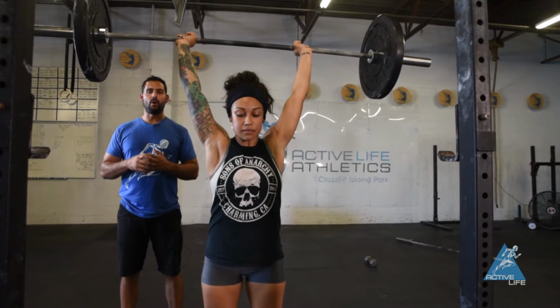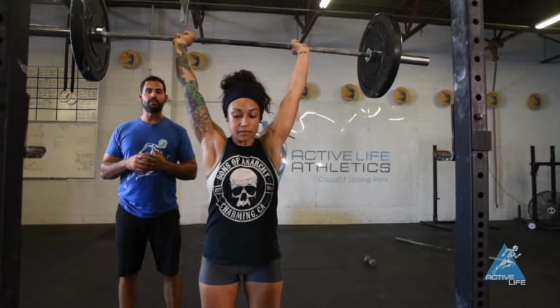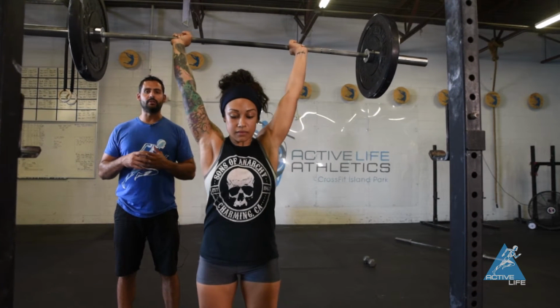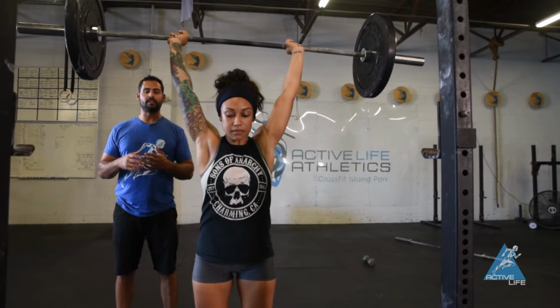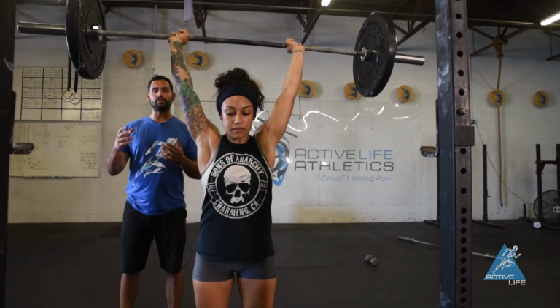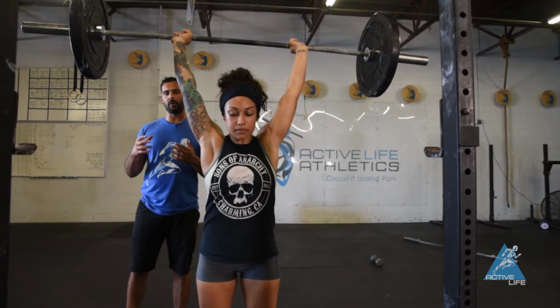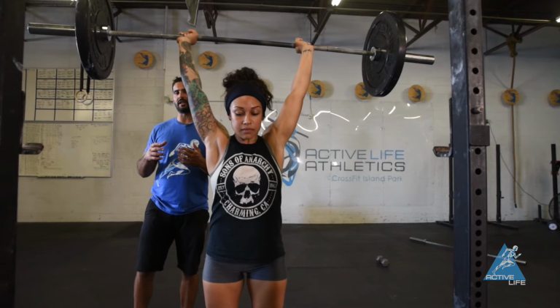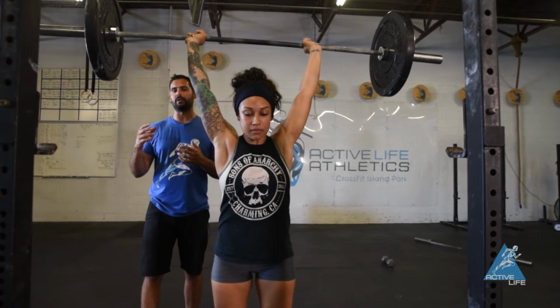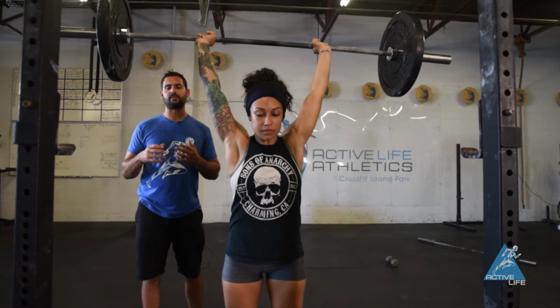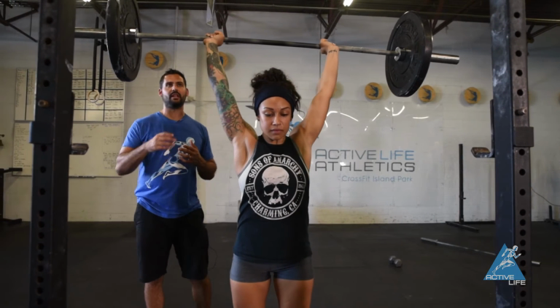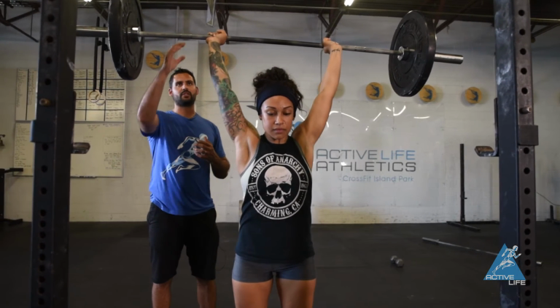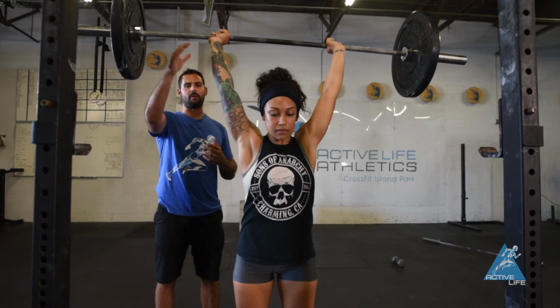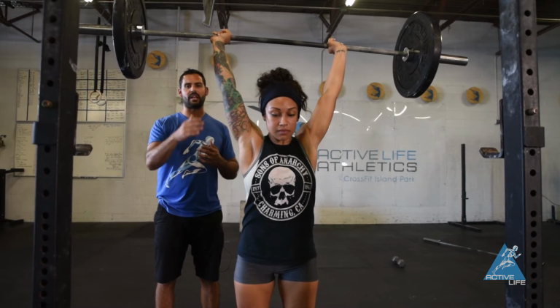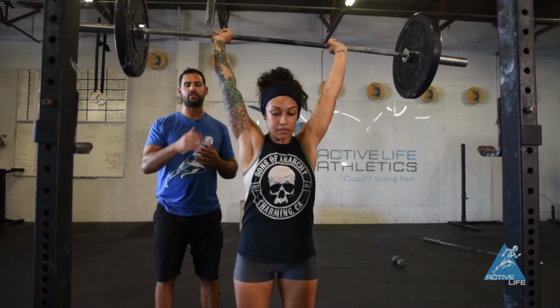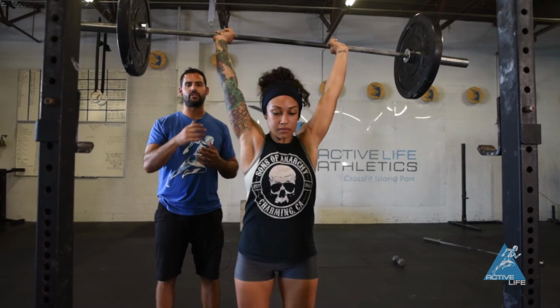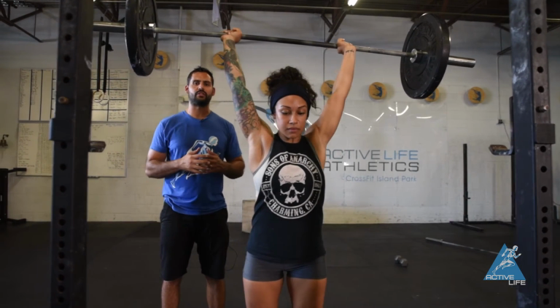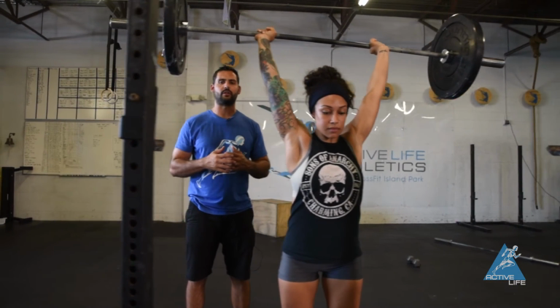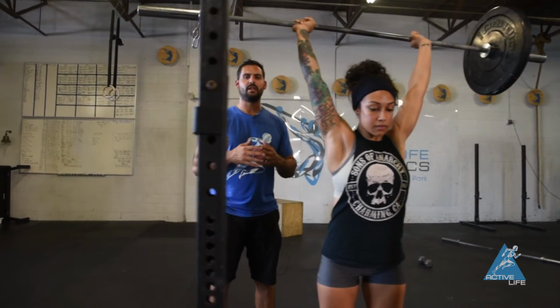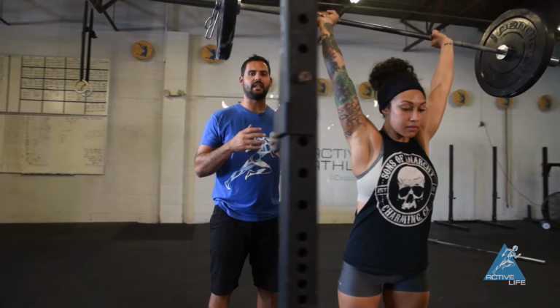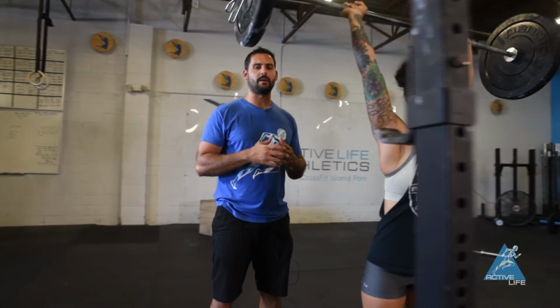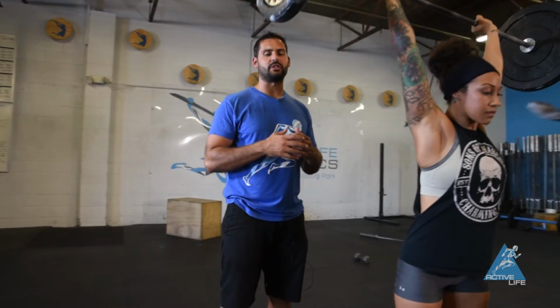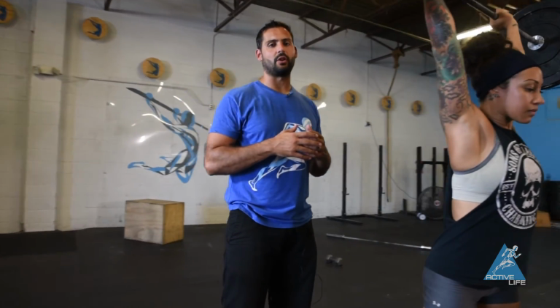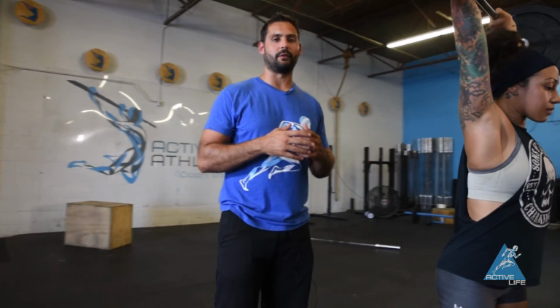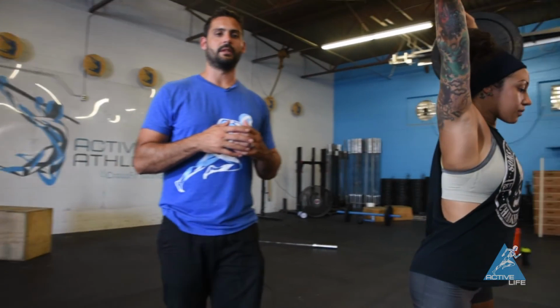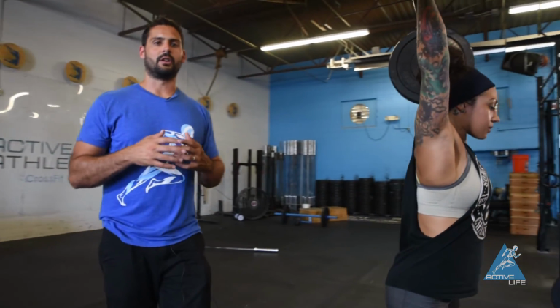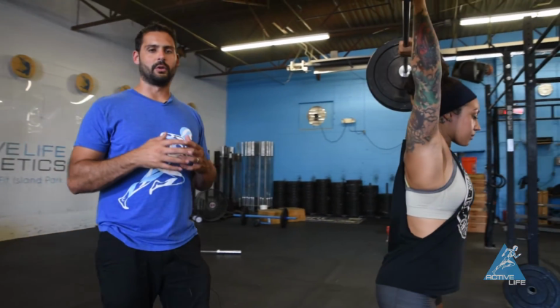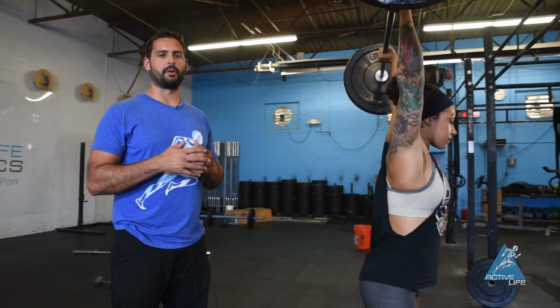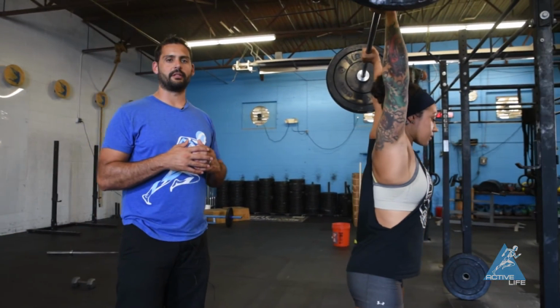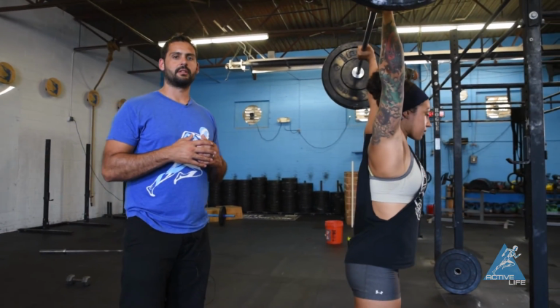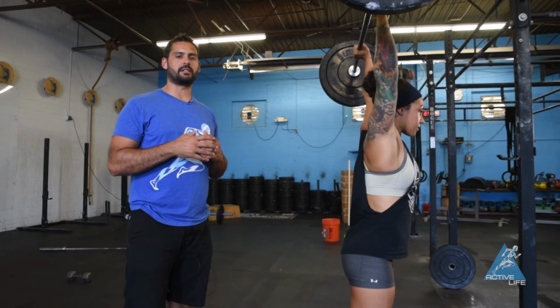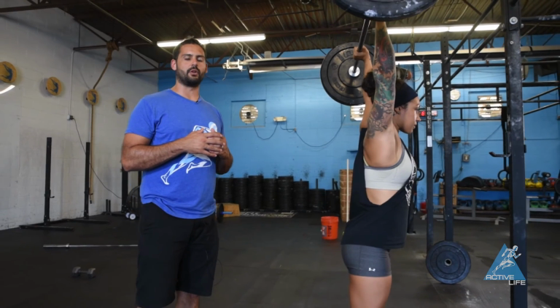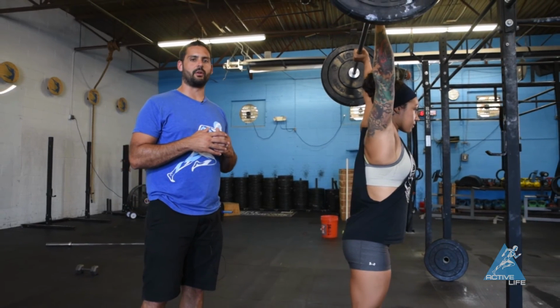All you're going to do now is hold this. What we want you to think about when you're in this position is making sure that the bar is stacked over the shoulders, the shoulders stacked over your hips, and that your hips are stacked over your feet. Always remember to breathe. This is an overhead hold.